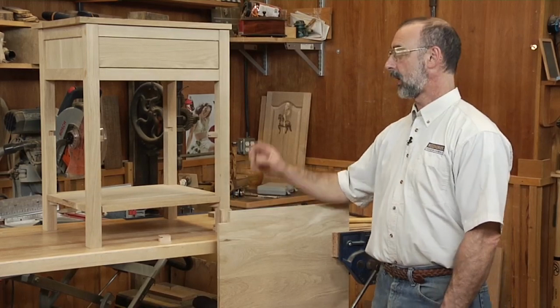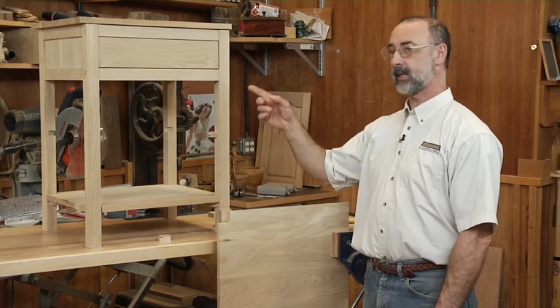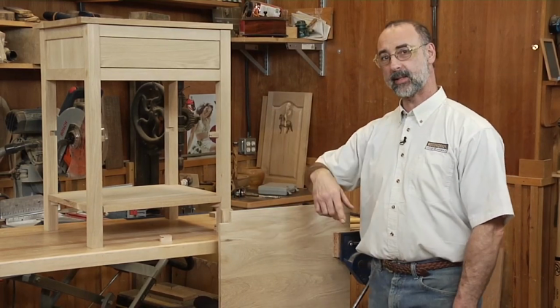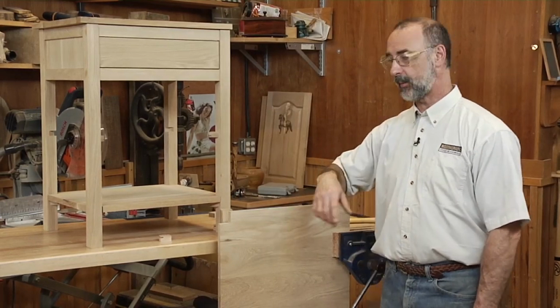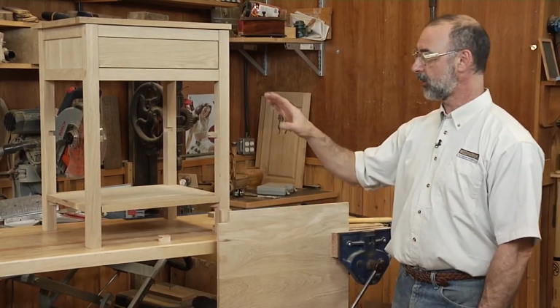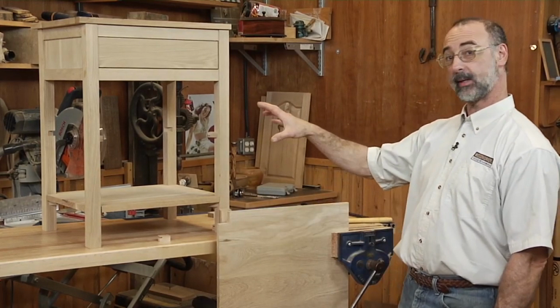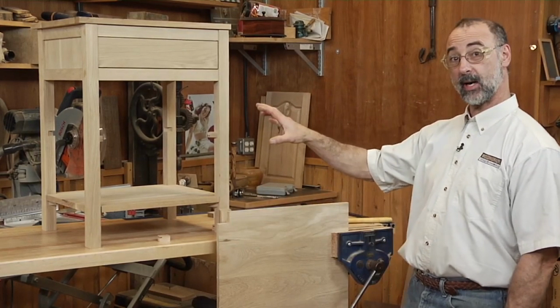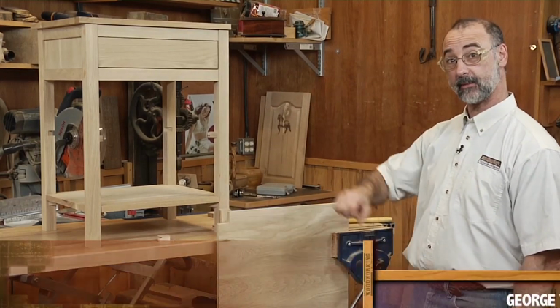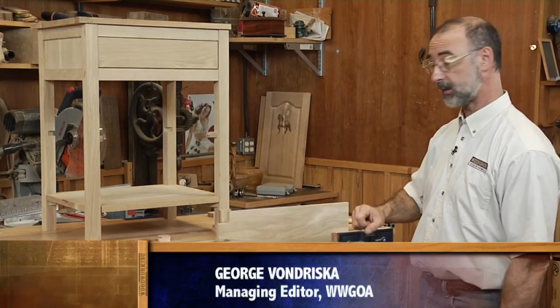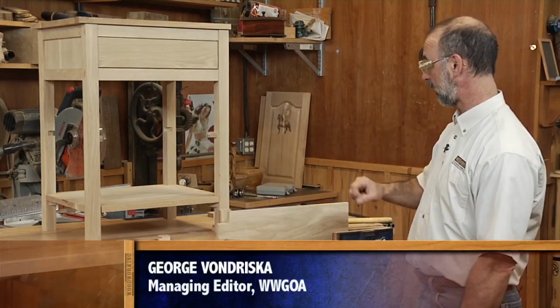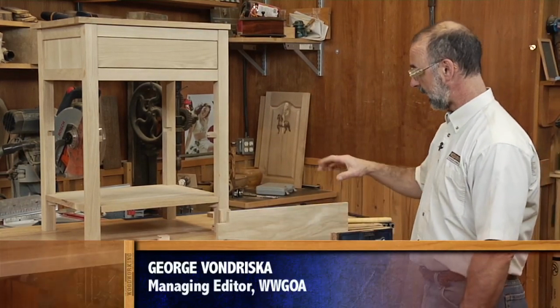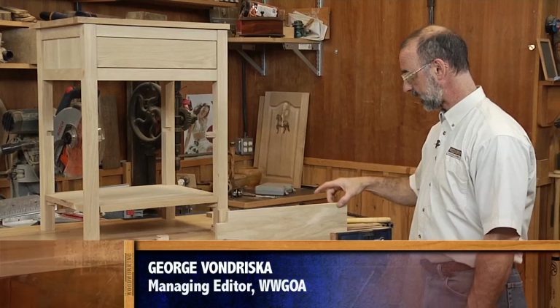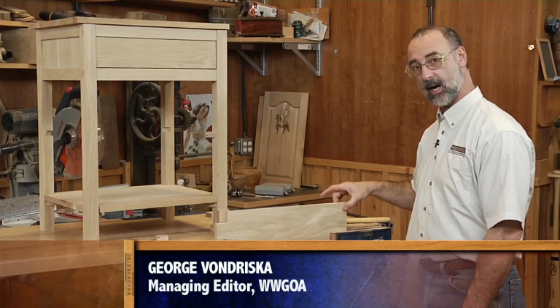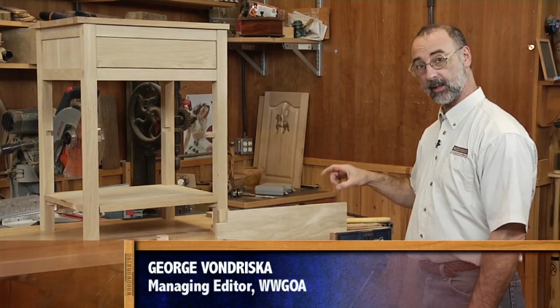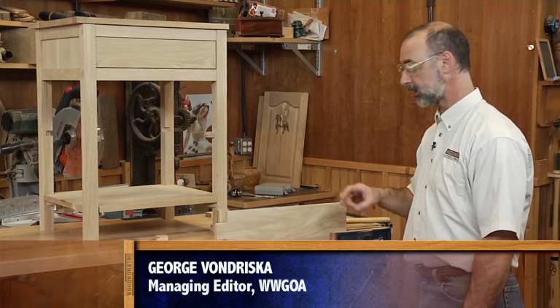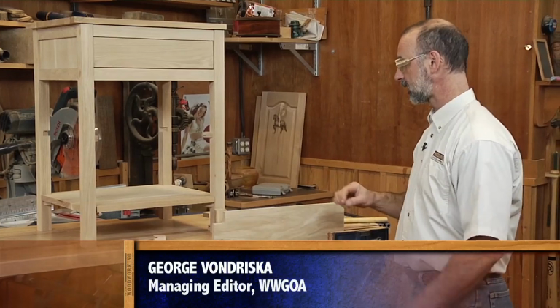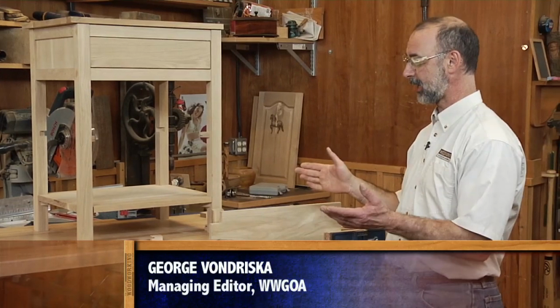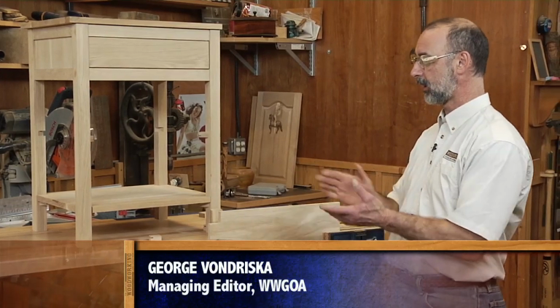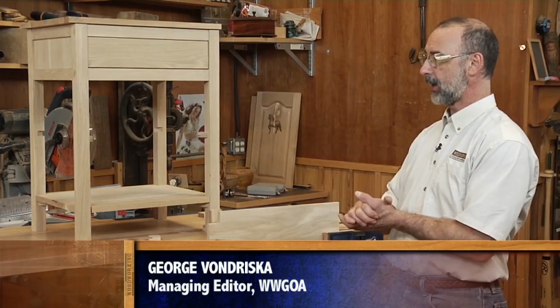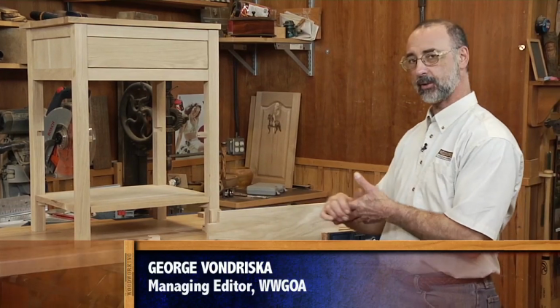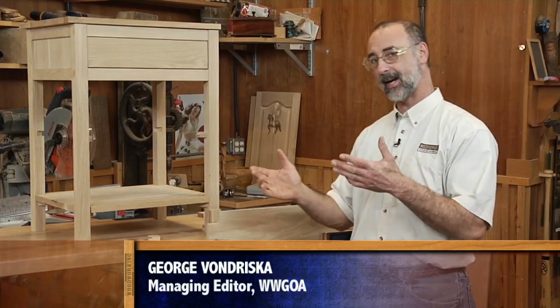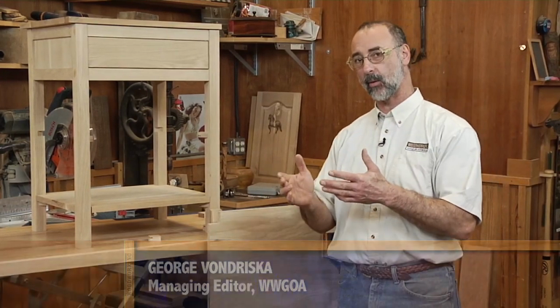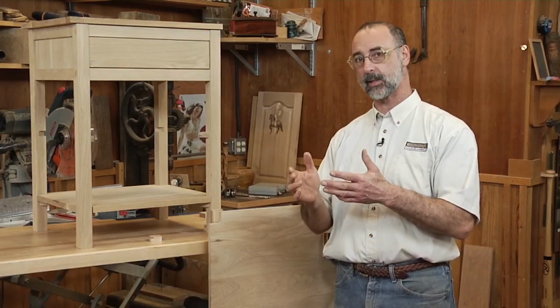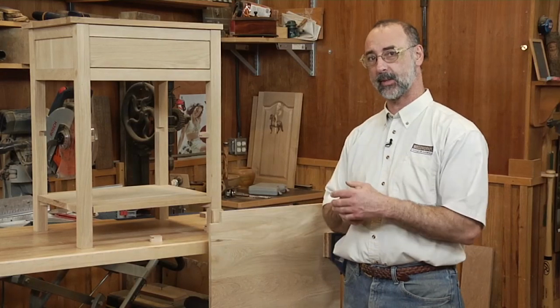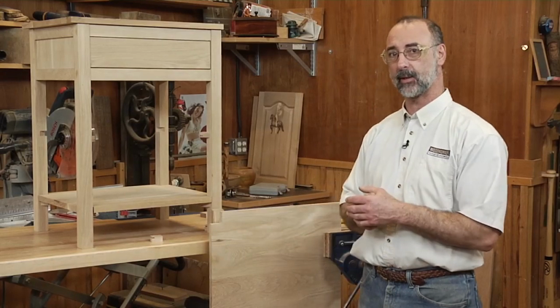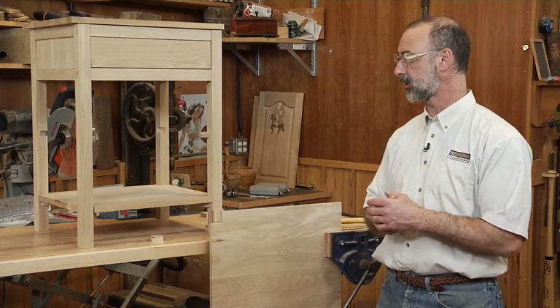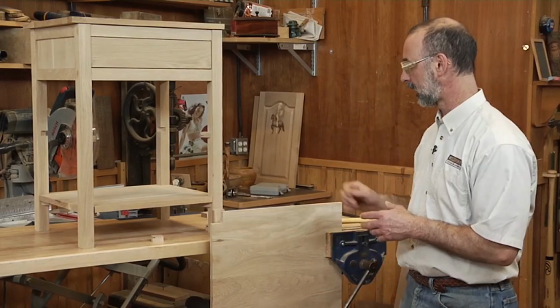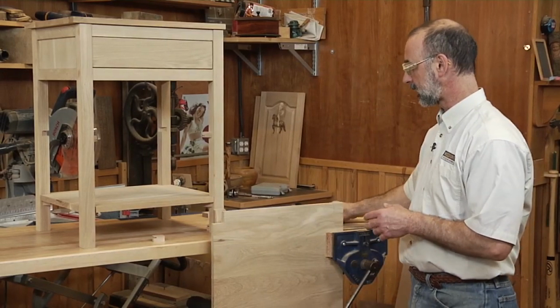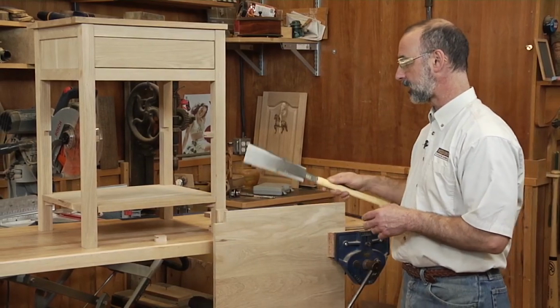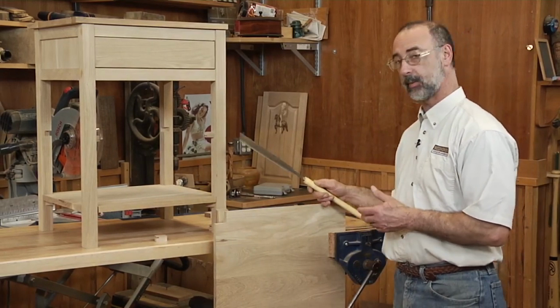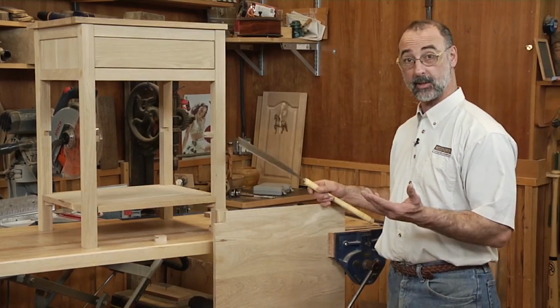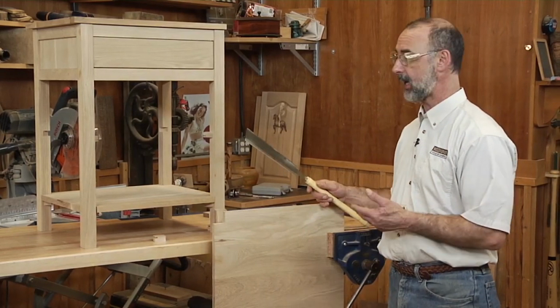I'm working on this bedside table, and in order to make the shelf that'll fit into the table, I have to notch out for the legs. This is a case where rather than try to find a power tool setup that'll make those notches happen, it's a lot easier to simply do this by hand.